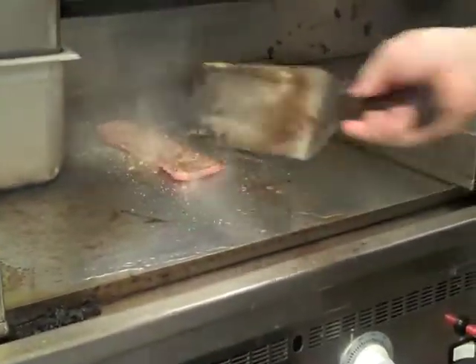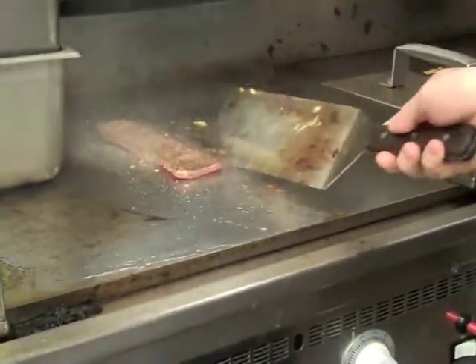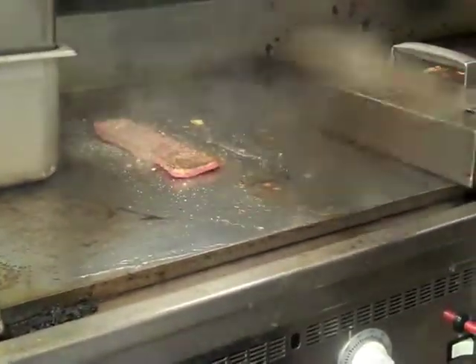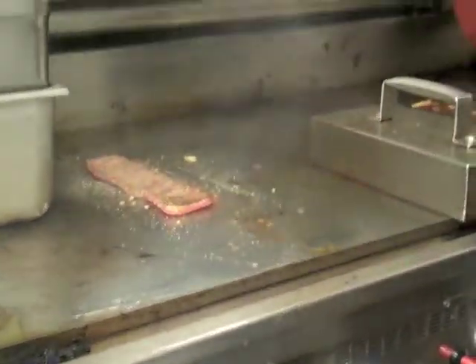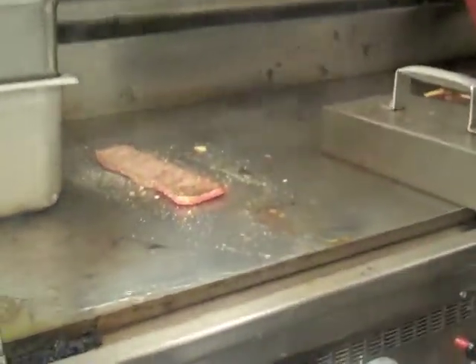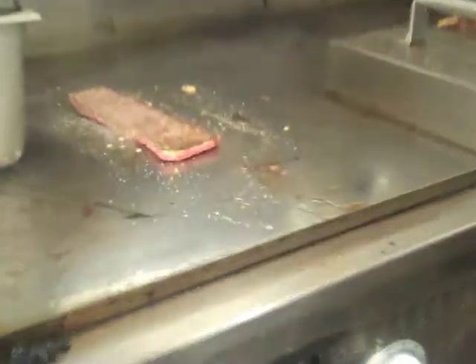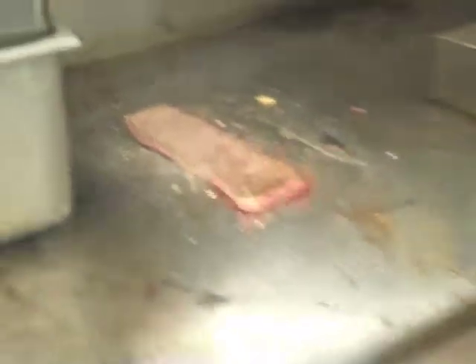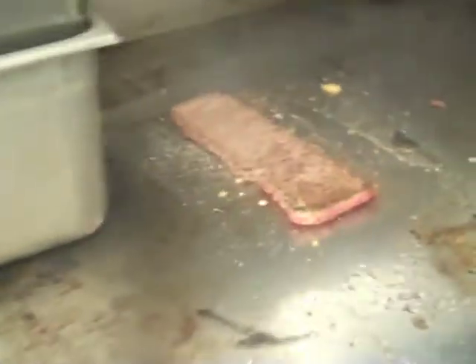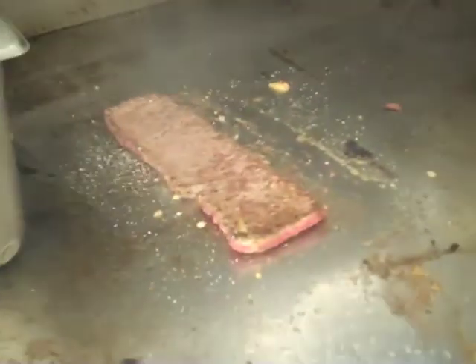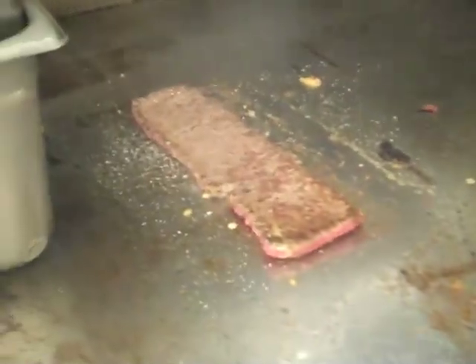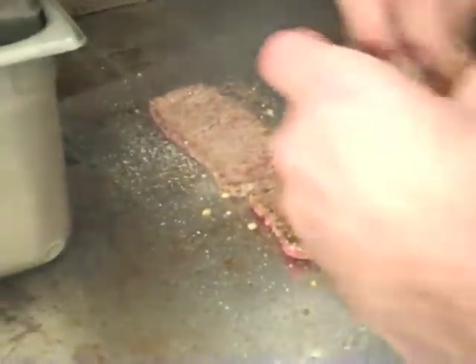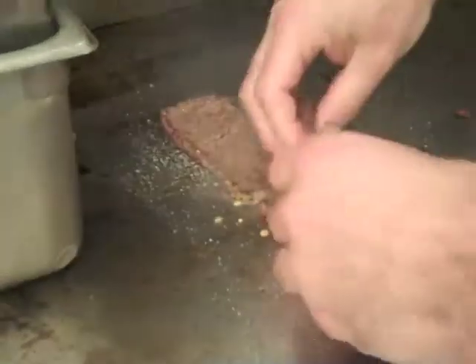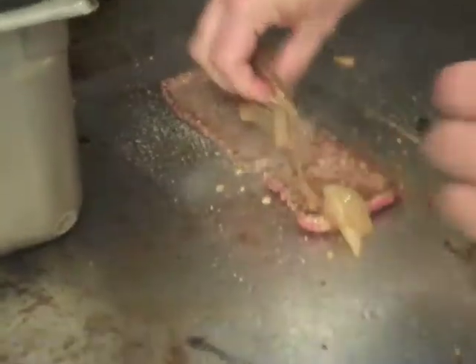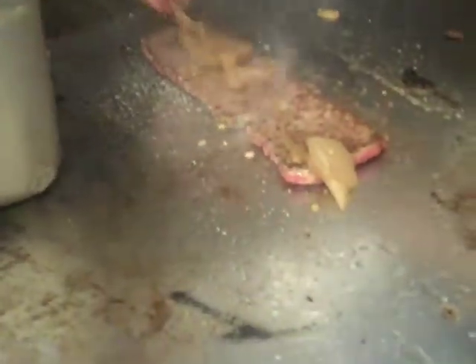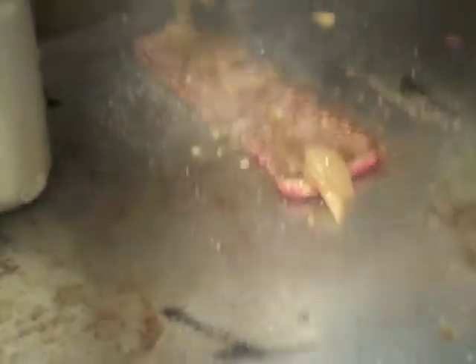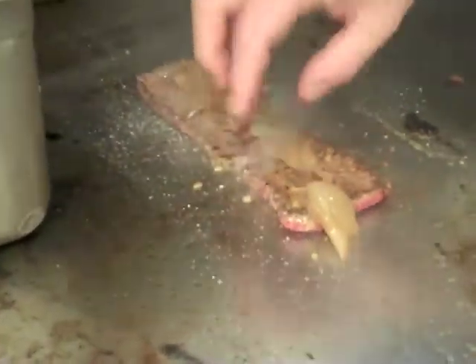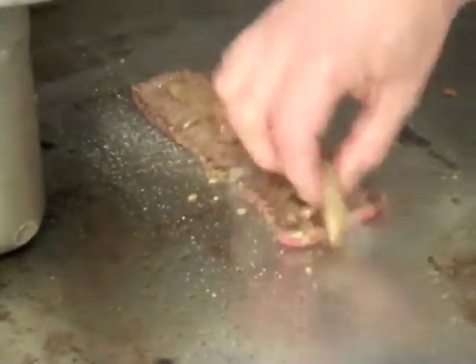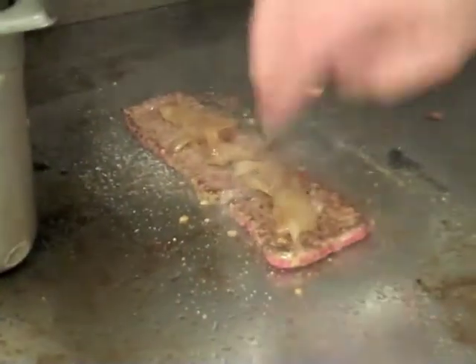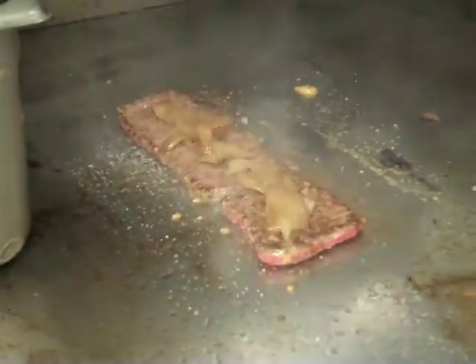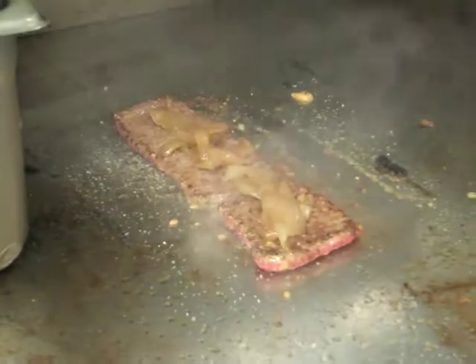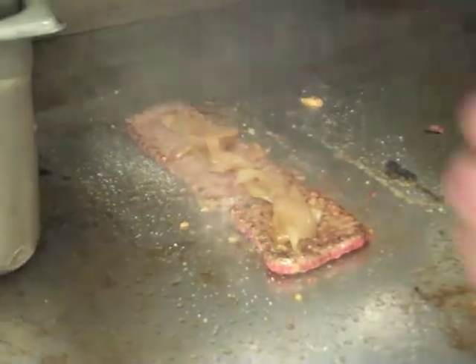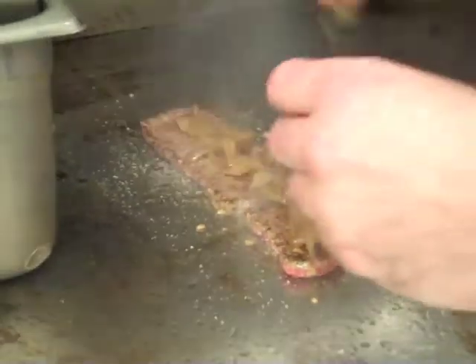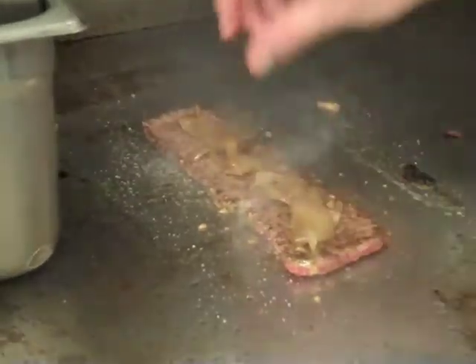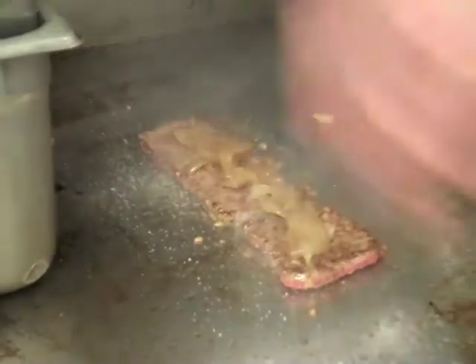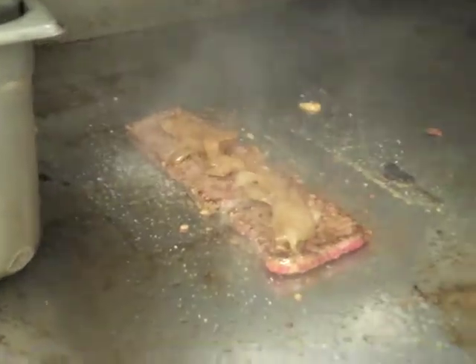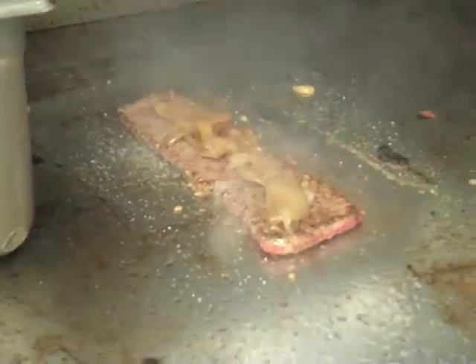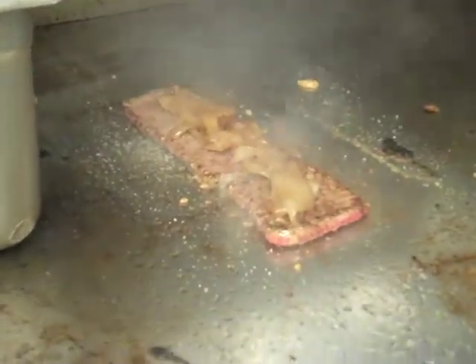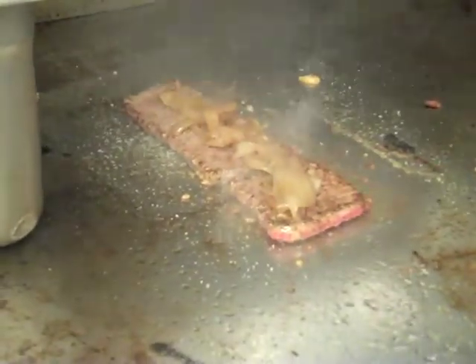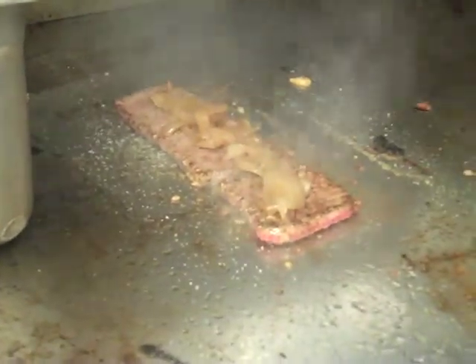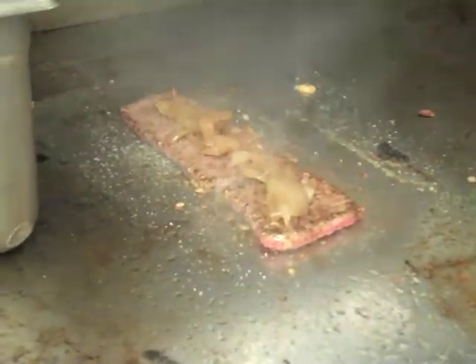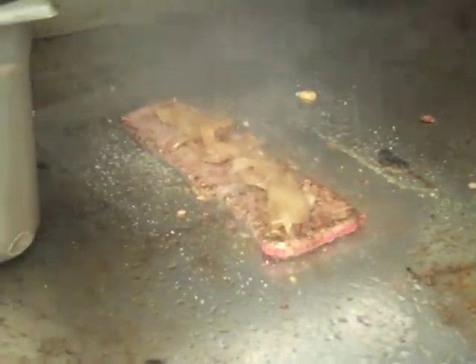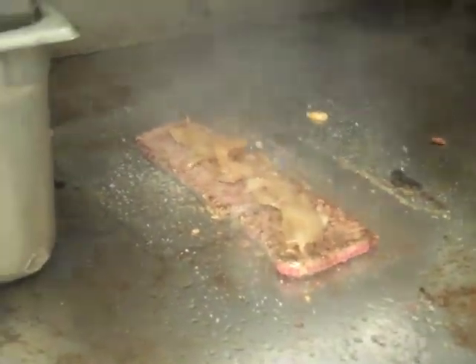So, get a little color on that. We're going to put our caramelized onions on — if you like onions, we'll put extra onions. And American cheese.